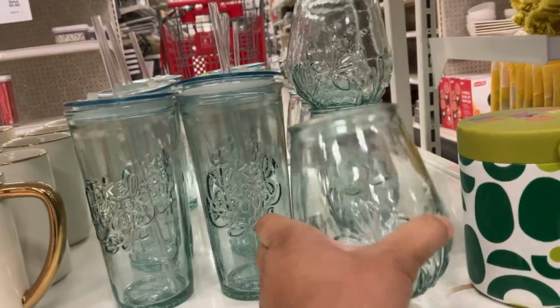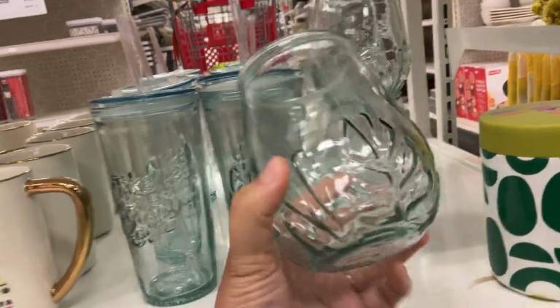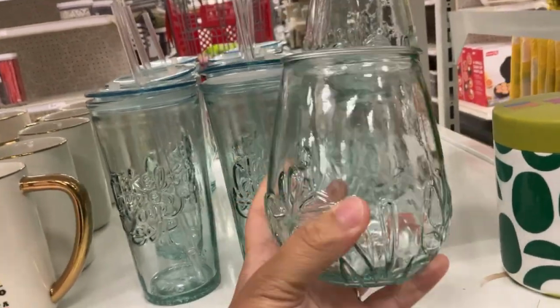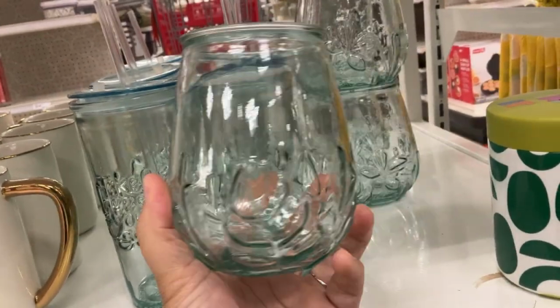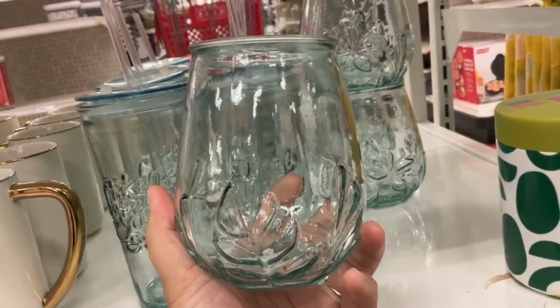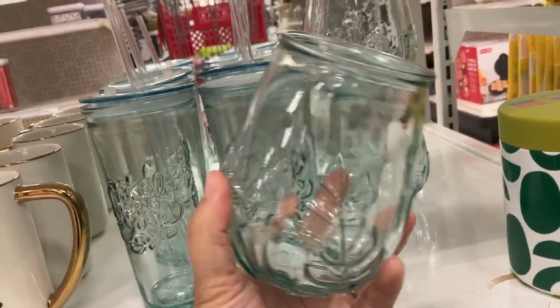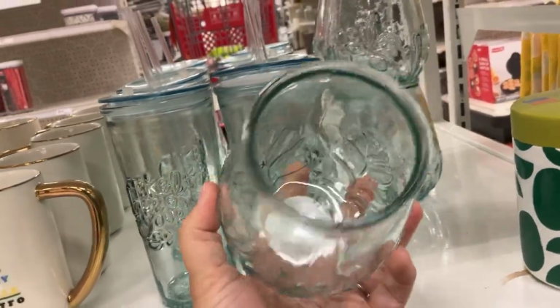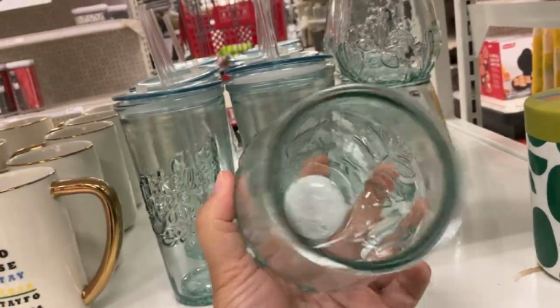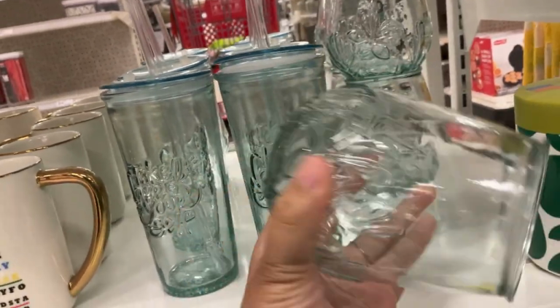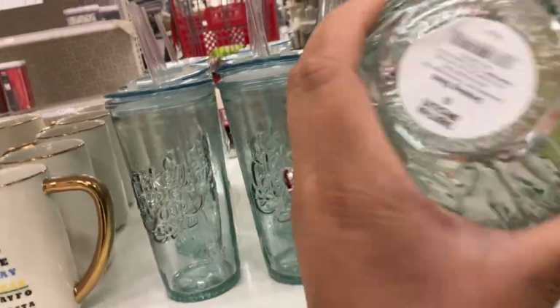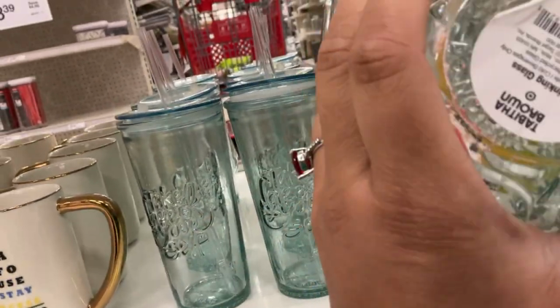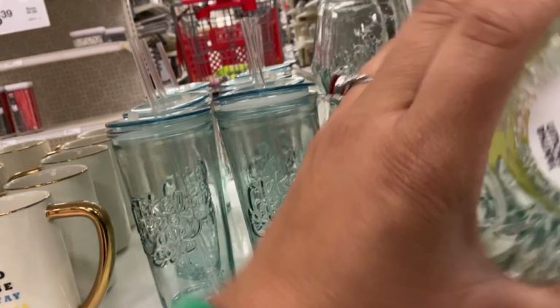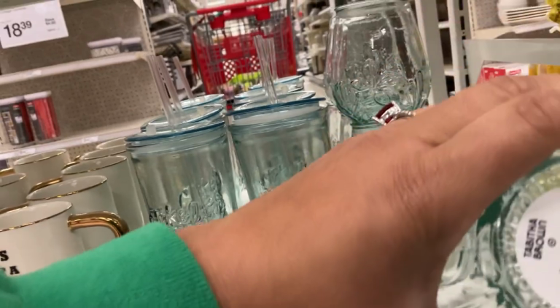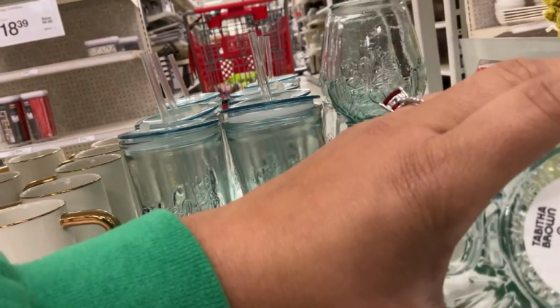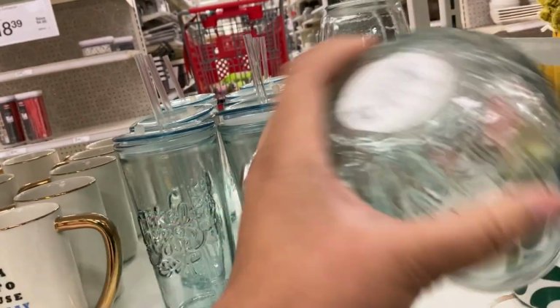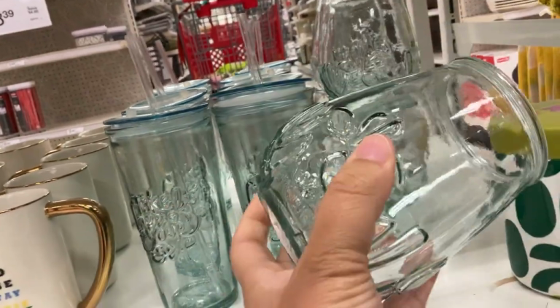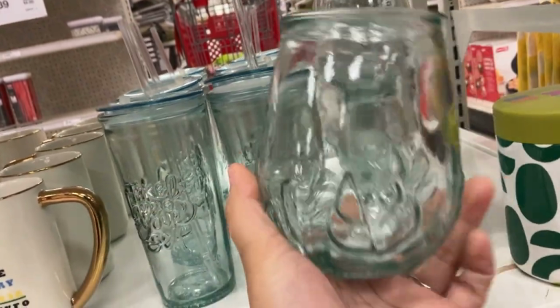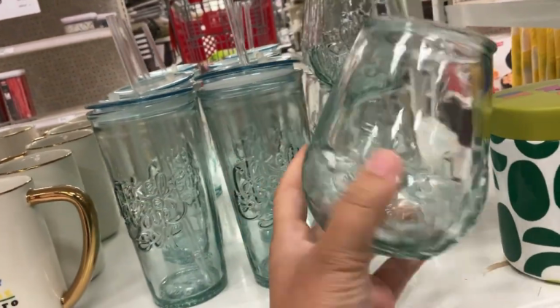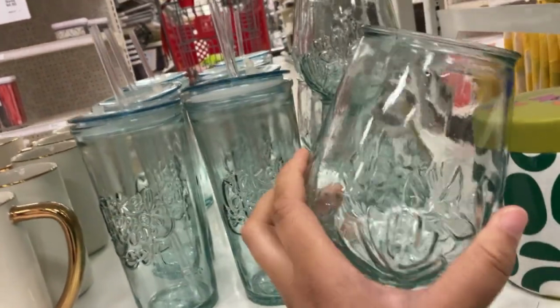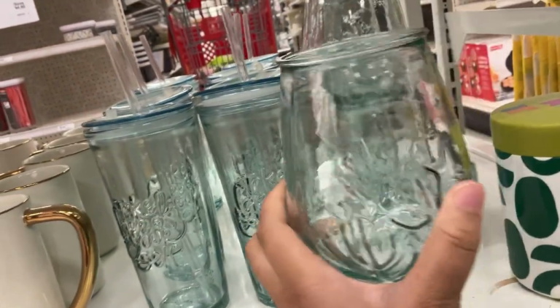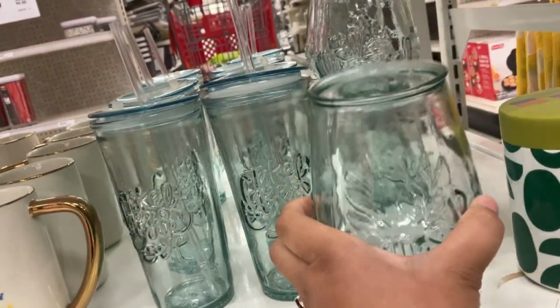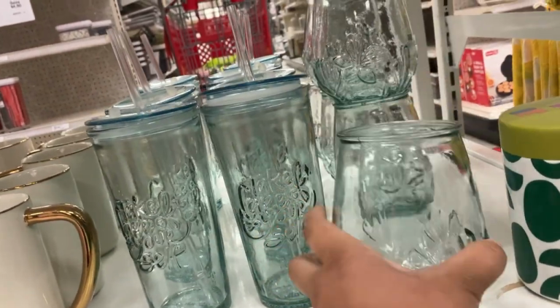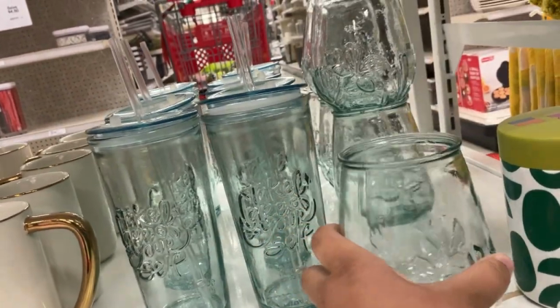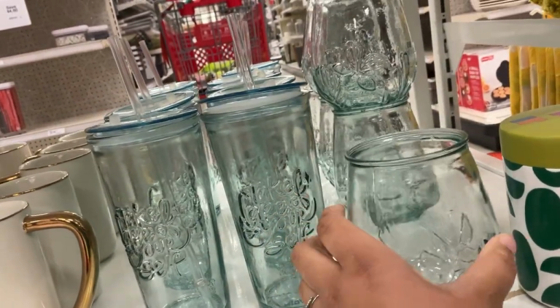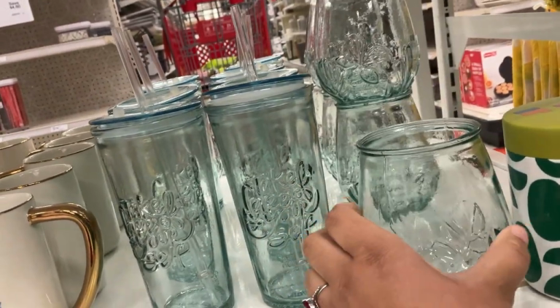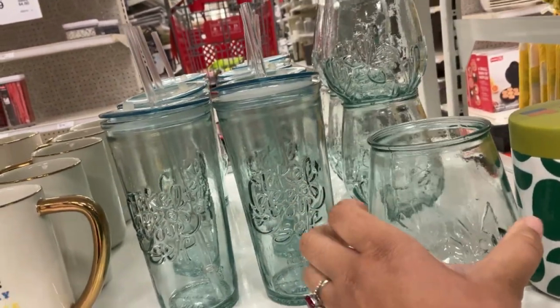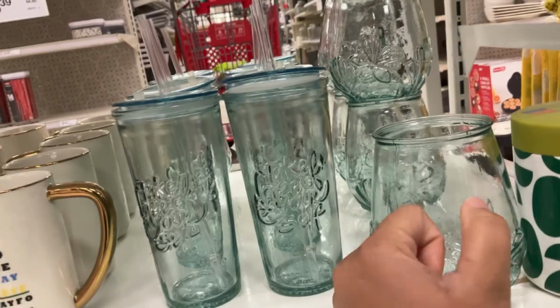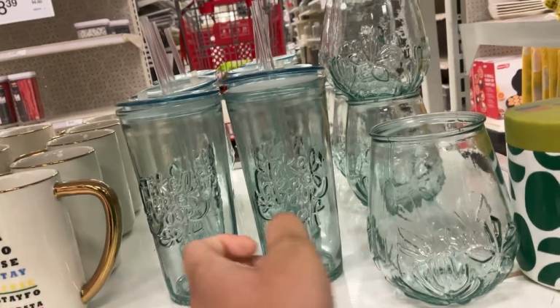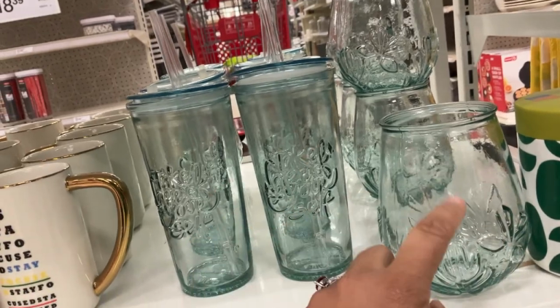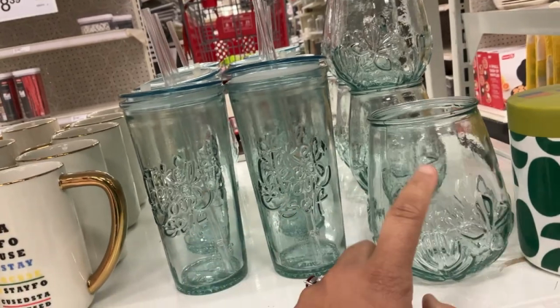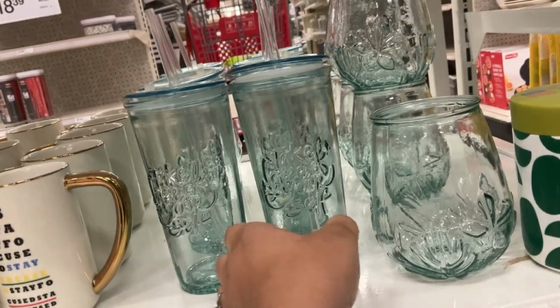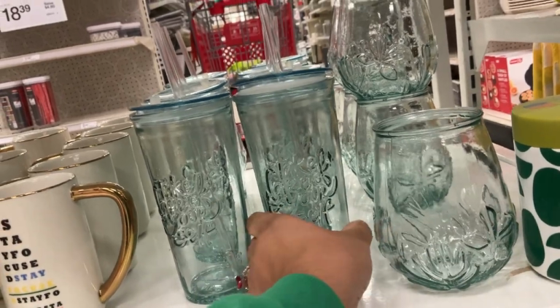This one right here is huge, y'all — look how big this thing is. And it is four dollars. I feel like it's worth it because this is huge. And it's made out of recycled glass. I would hand wash that.